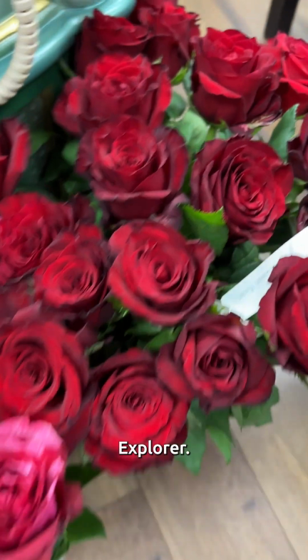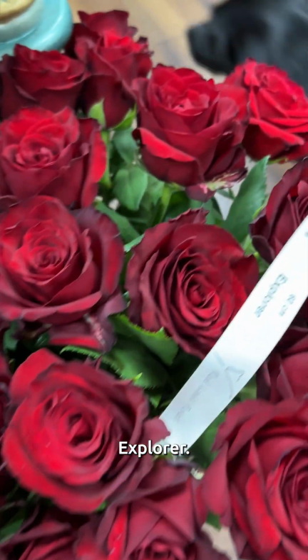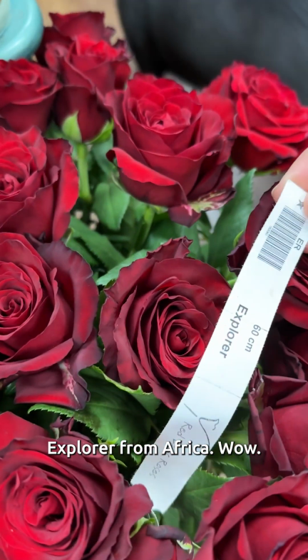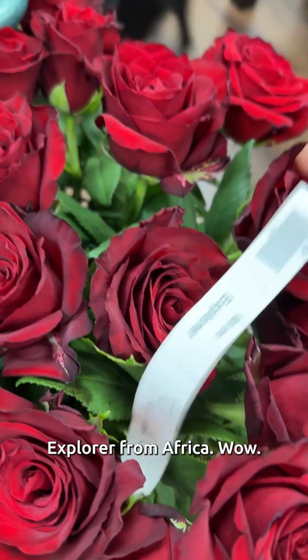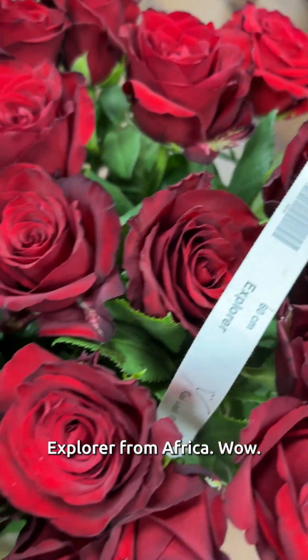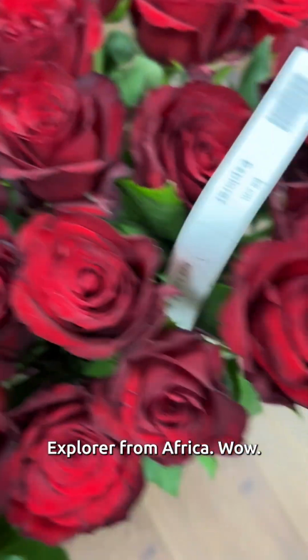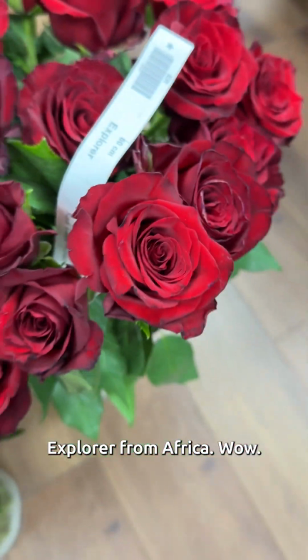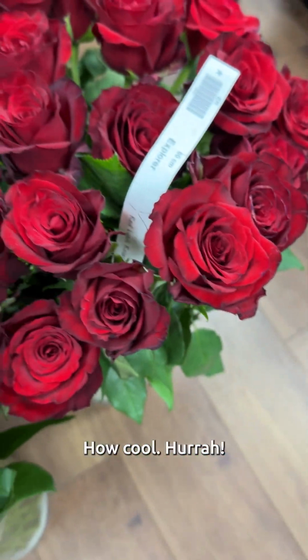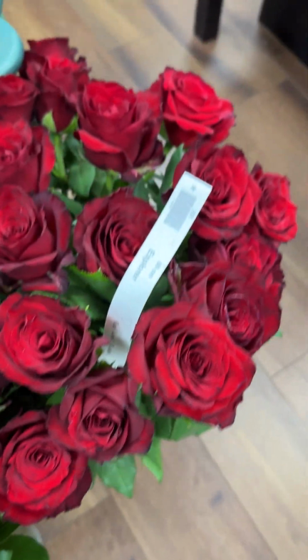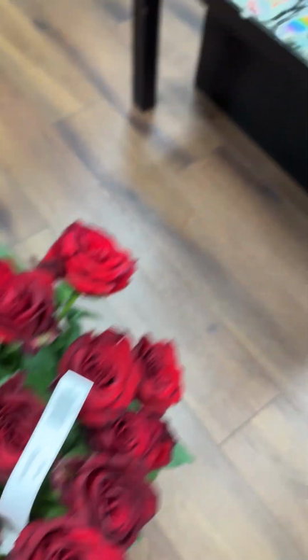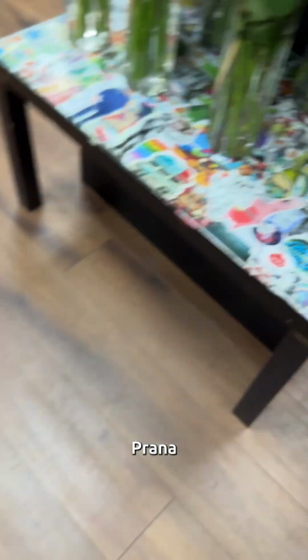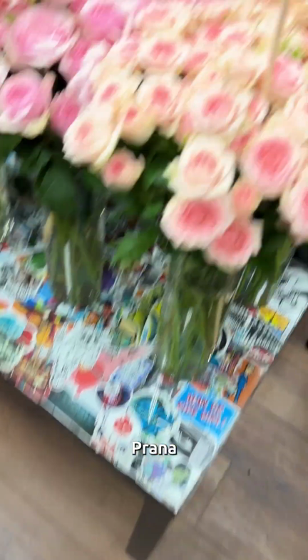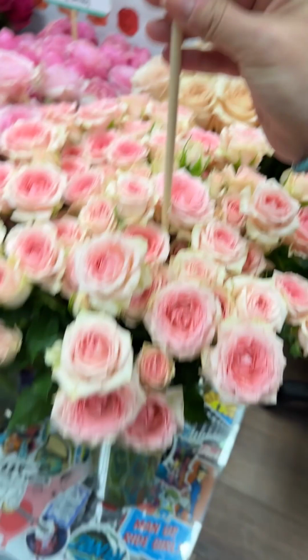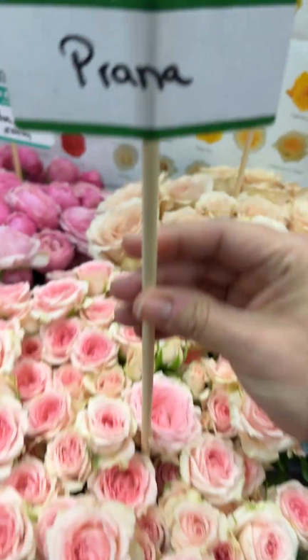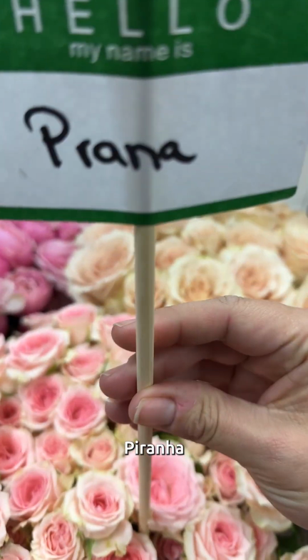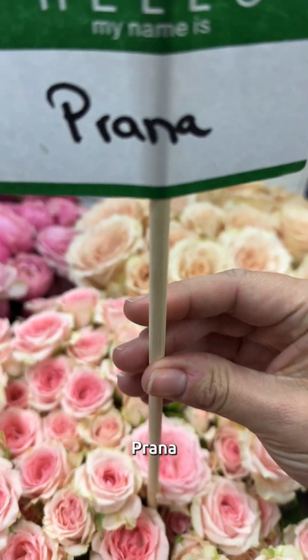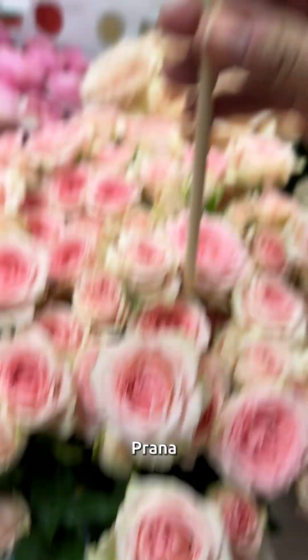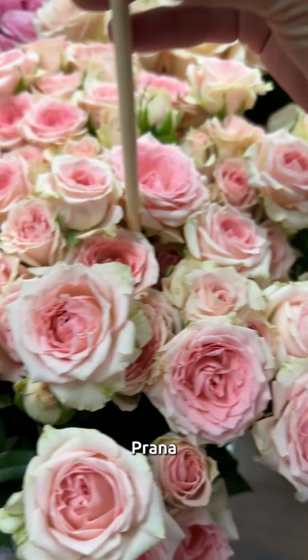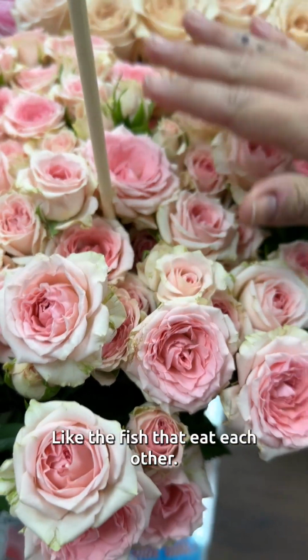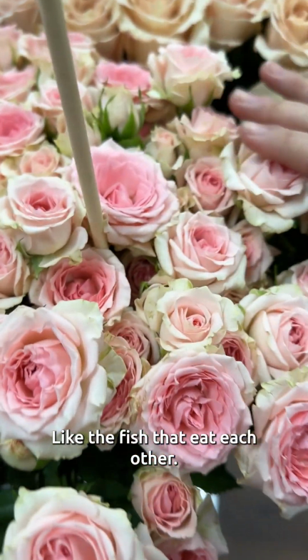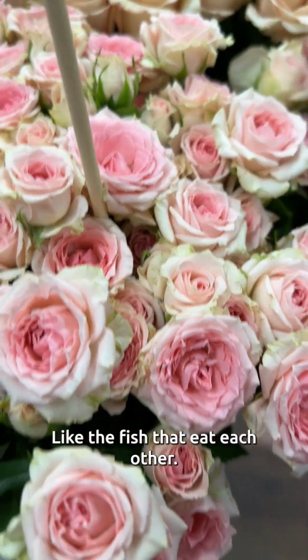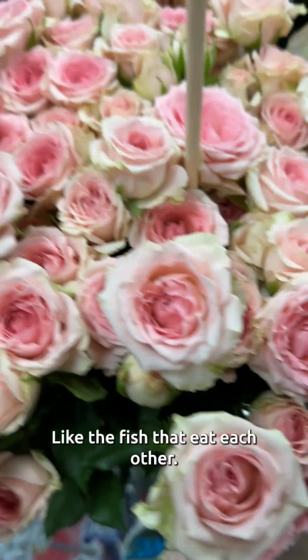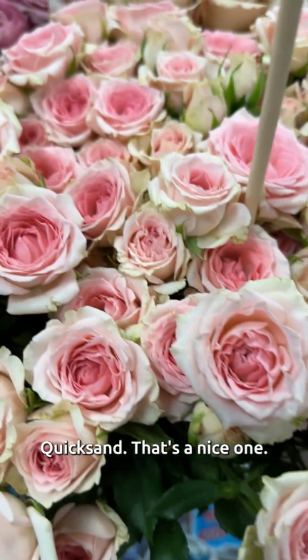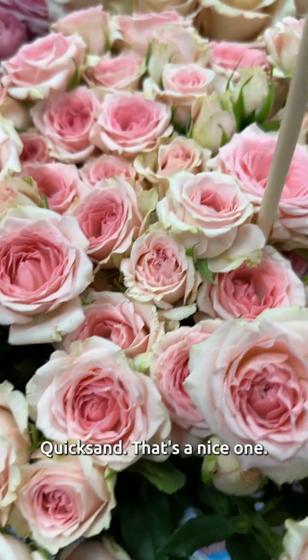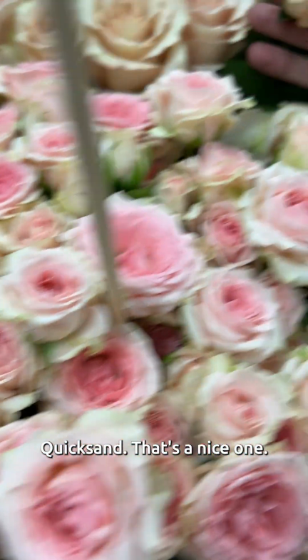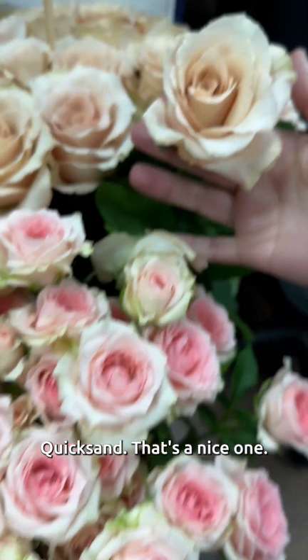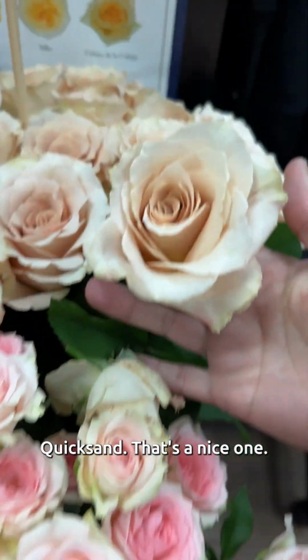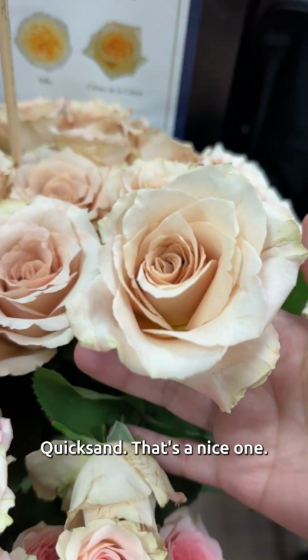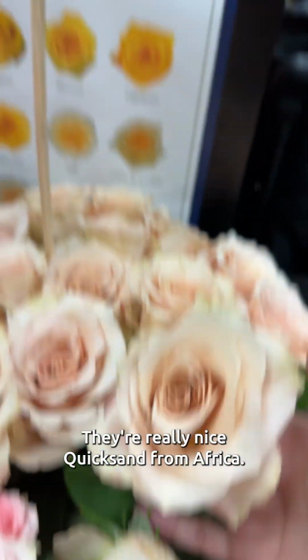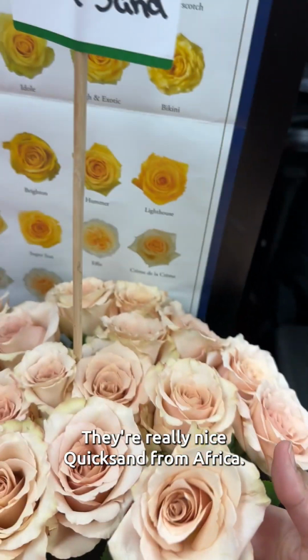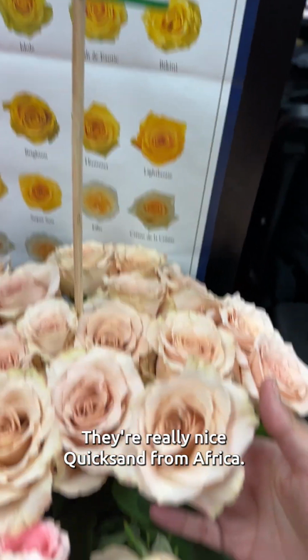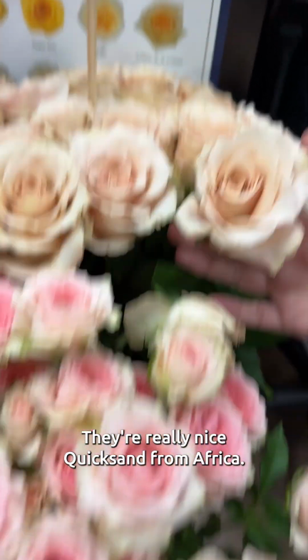Explorer. Explorer from Africa — how cool. Piranha. I like the fish that eat each other. Quicksand. That's a nice one though. They're very nice — Quicksand from Africa.